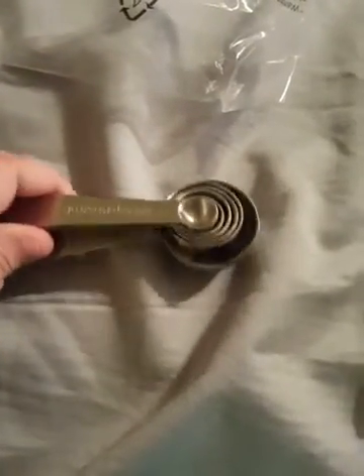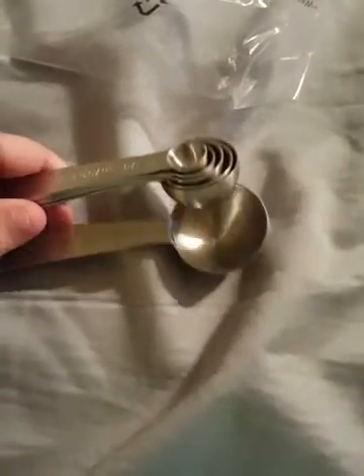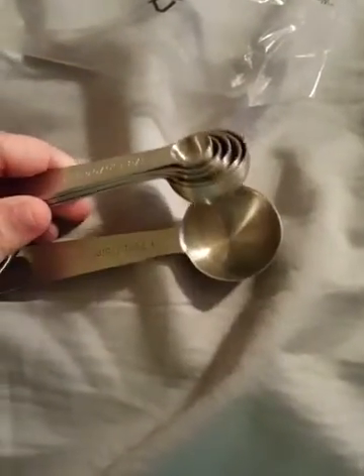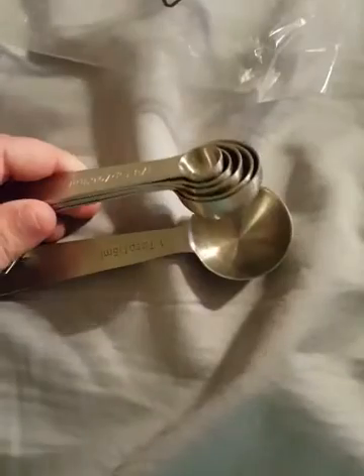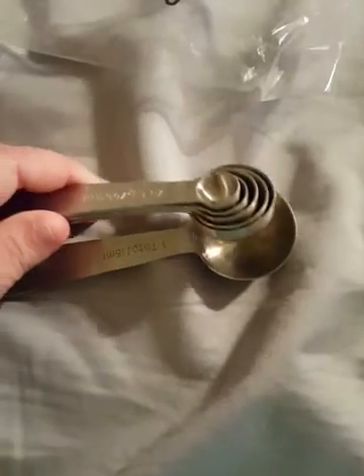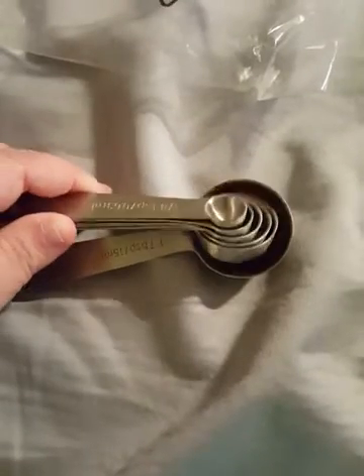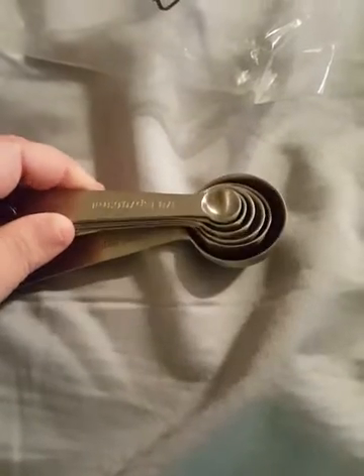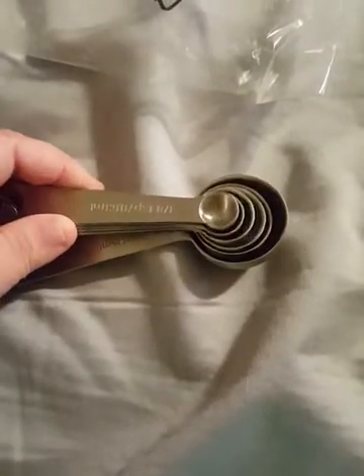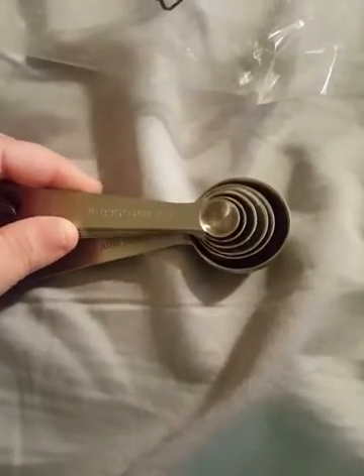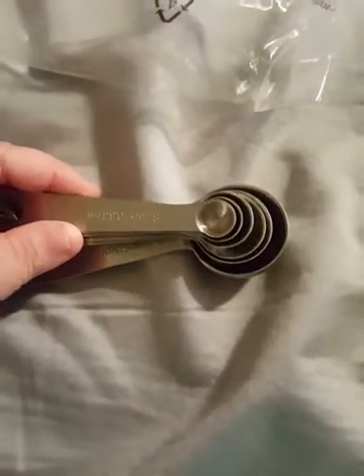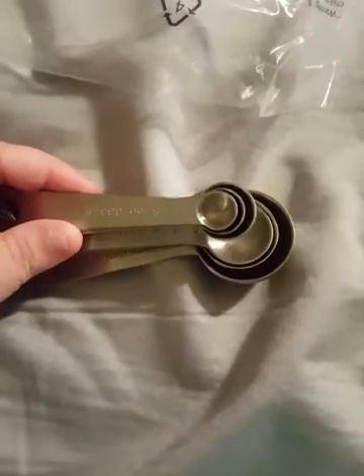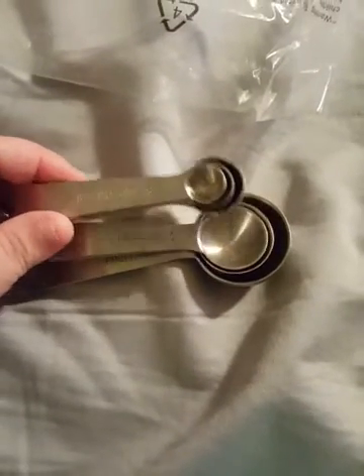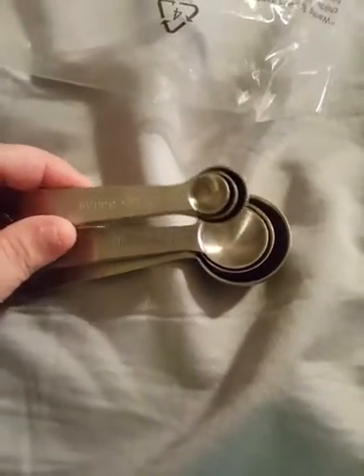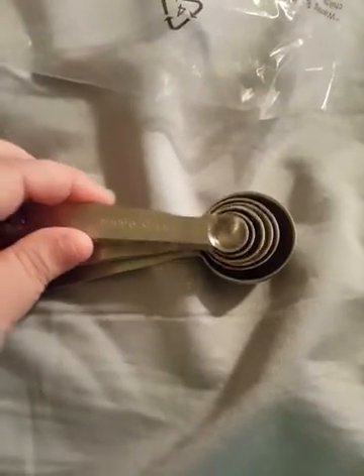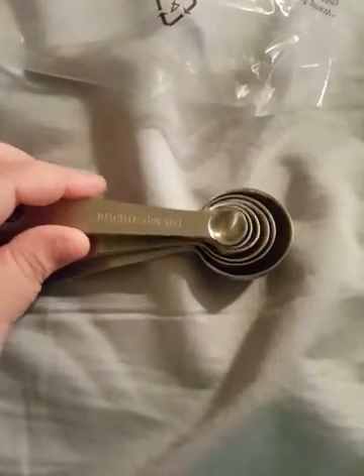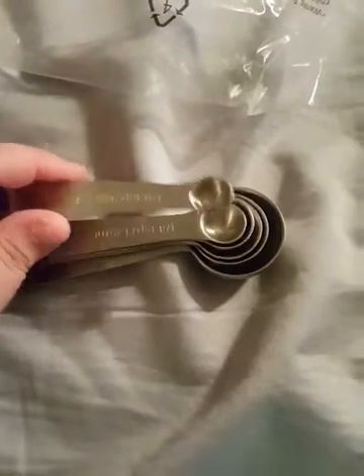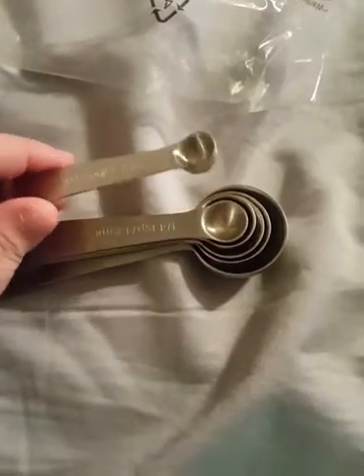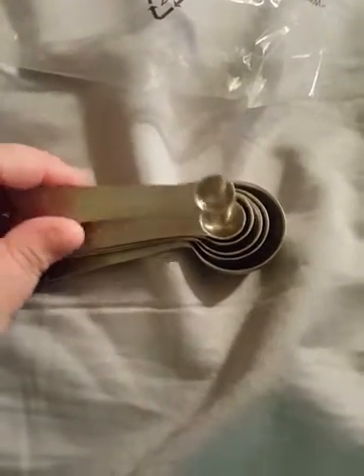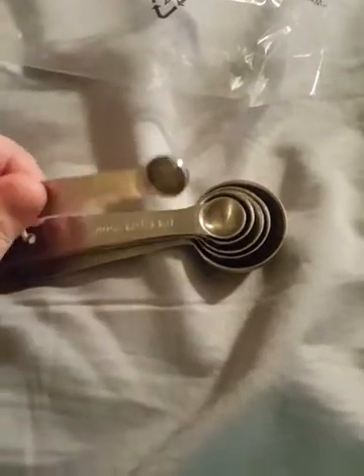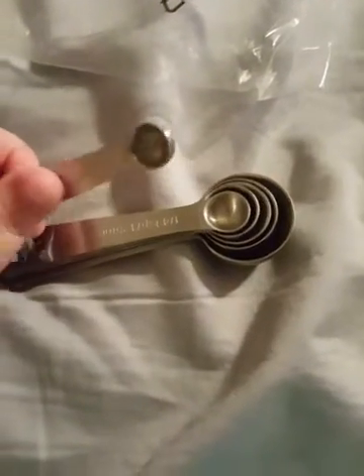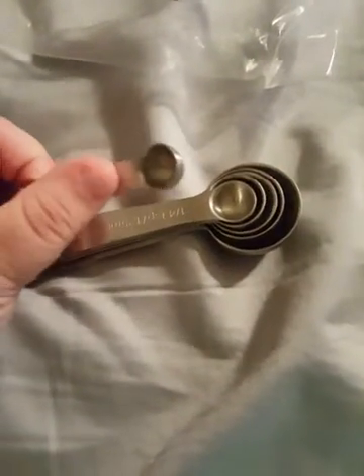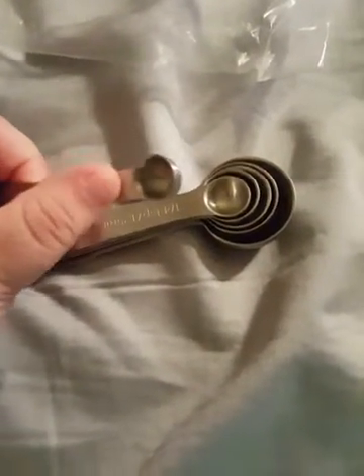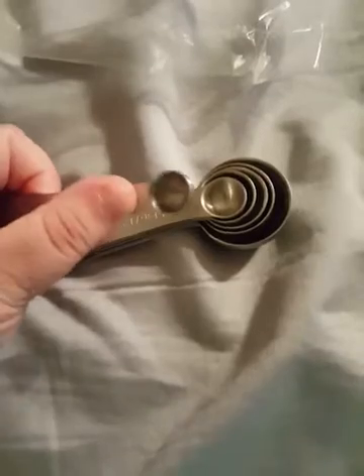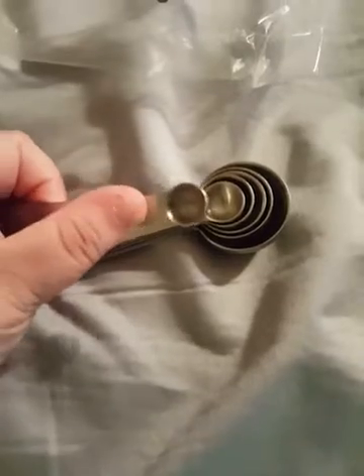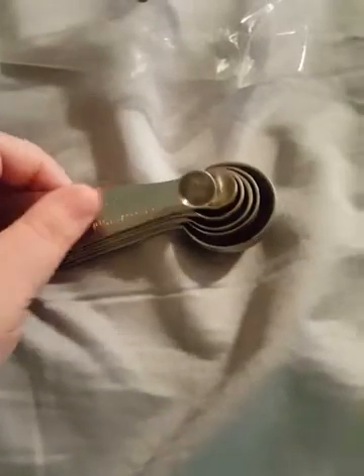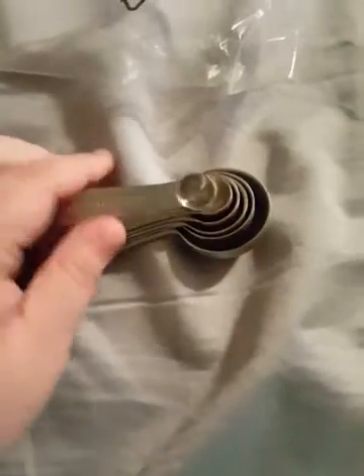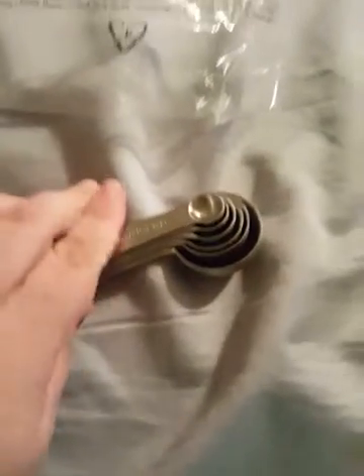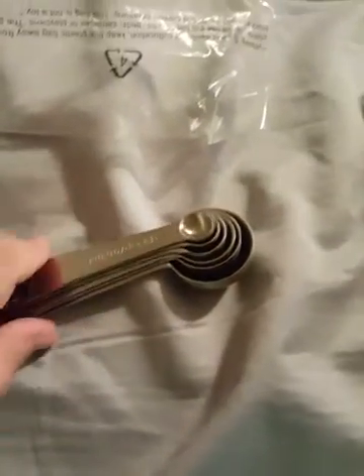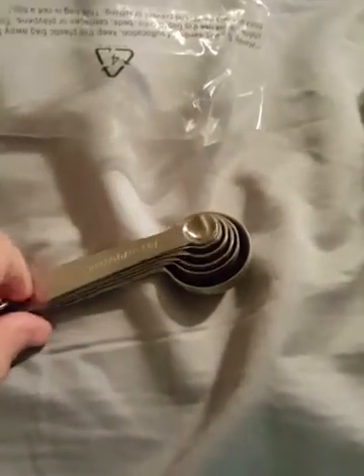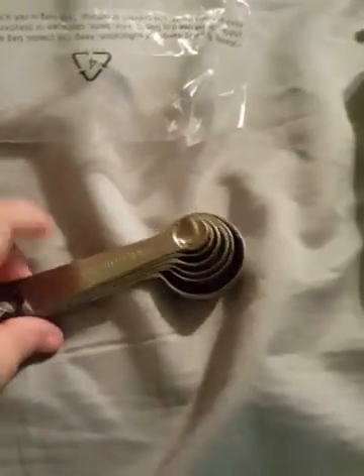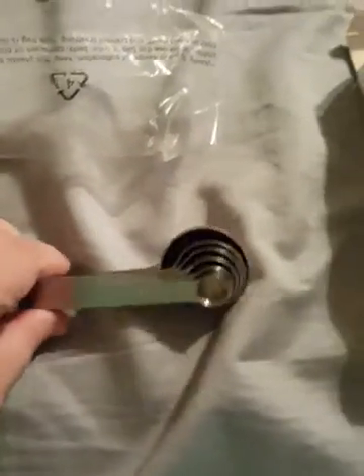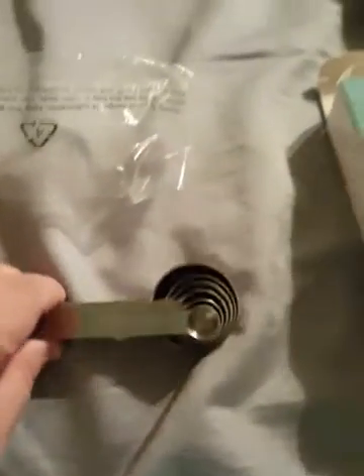As you can see, they all have little measurements. These are very nice. They're very sturdy — they don't bend. It's a very nice set of spoons.